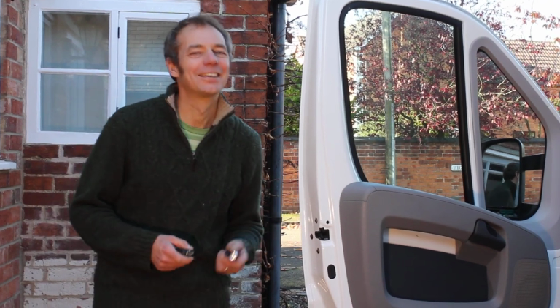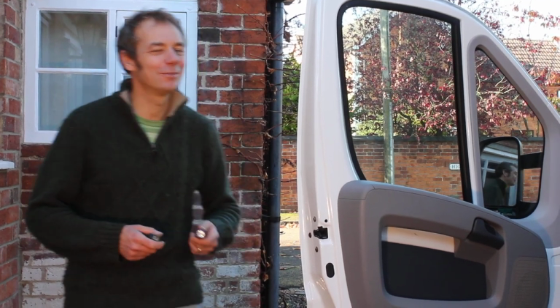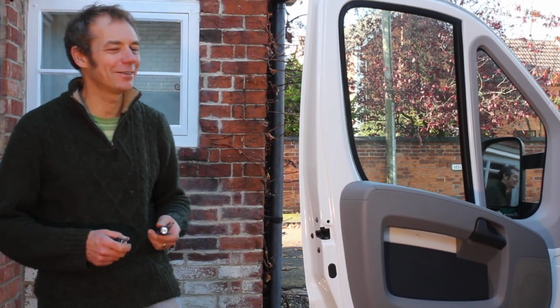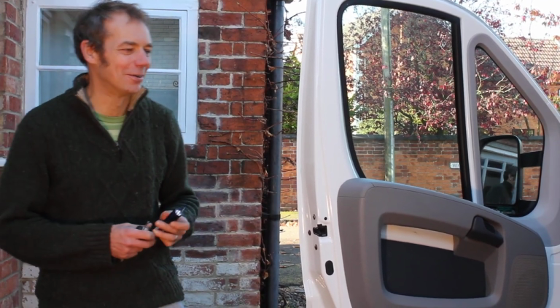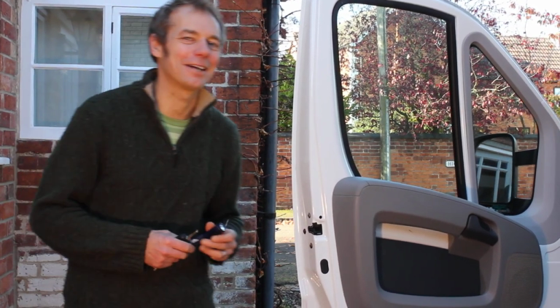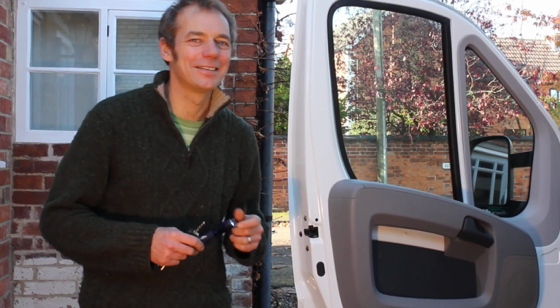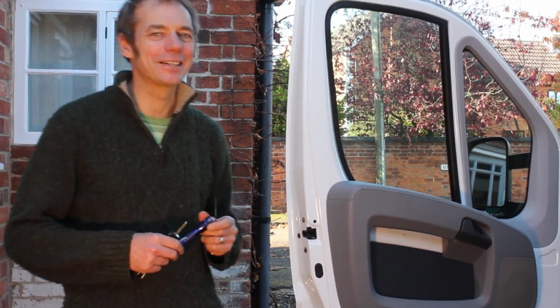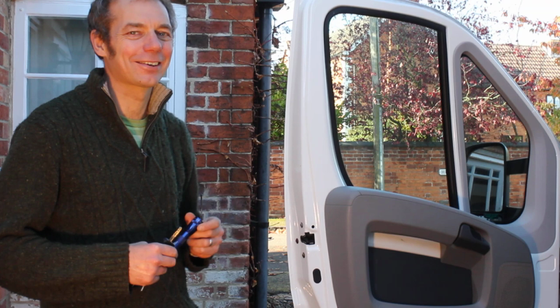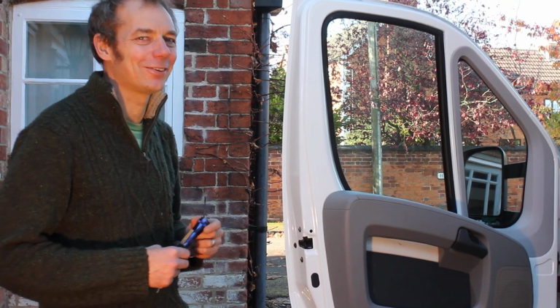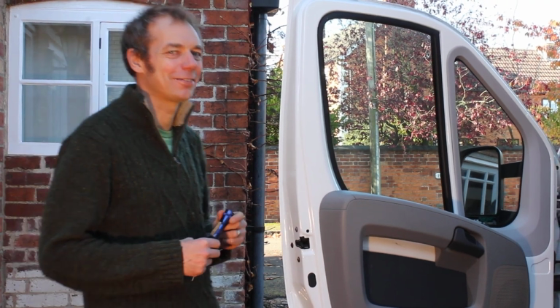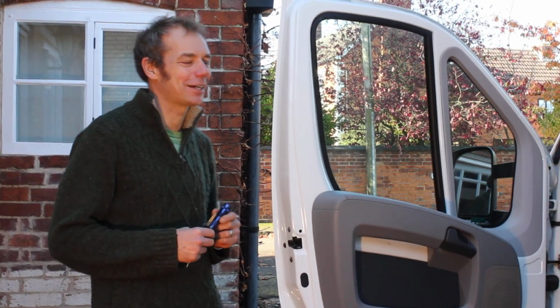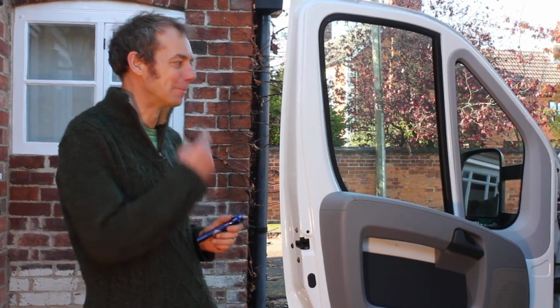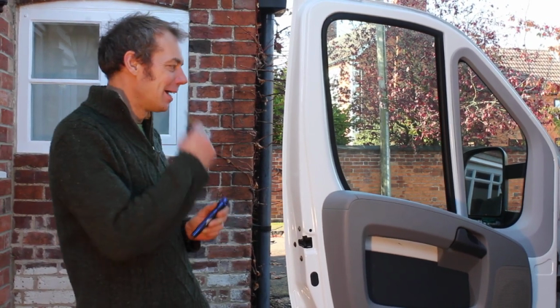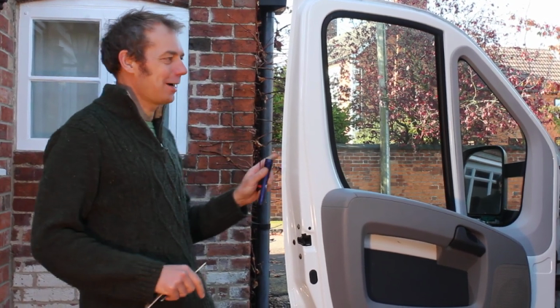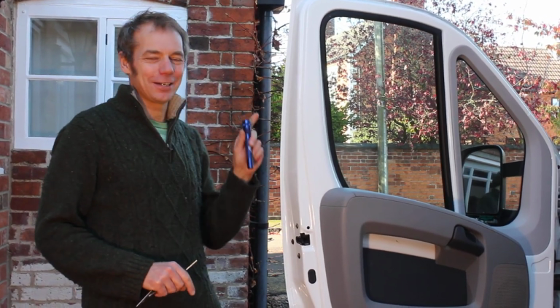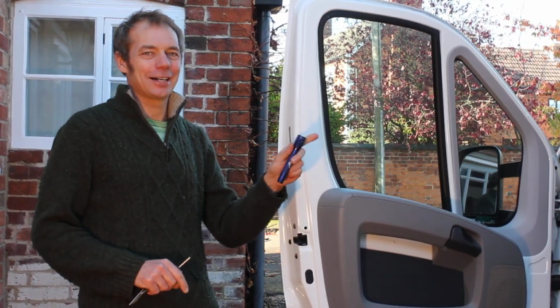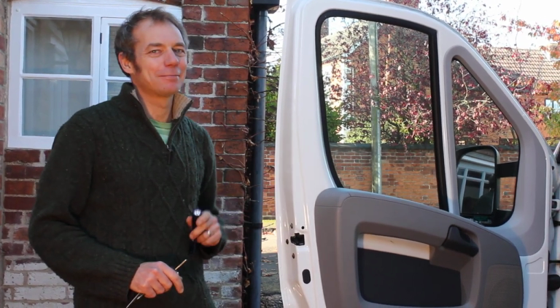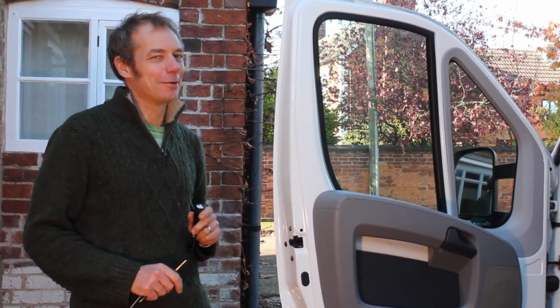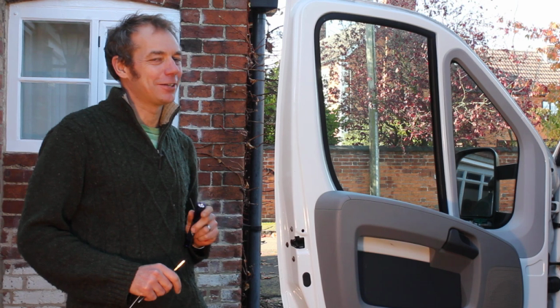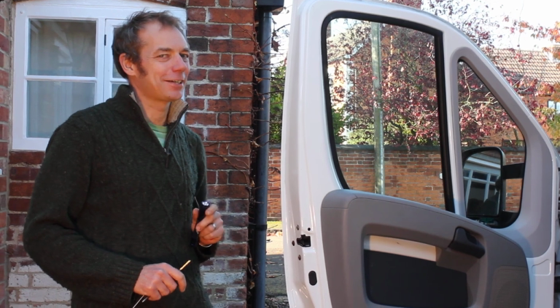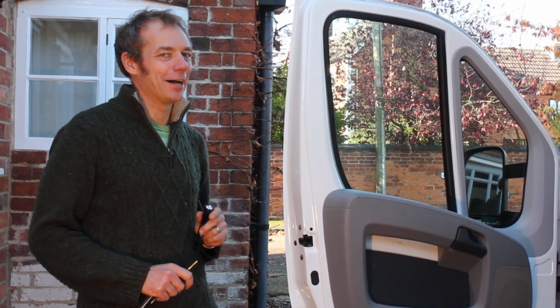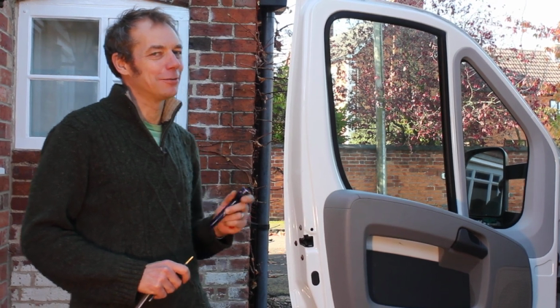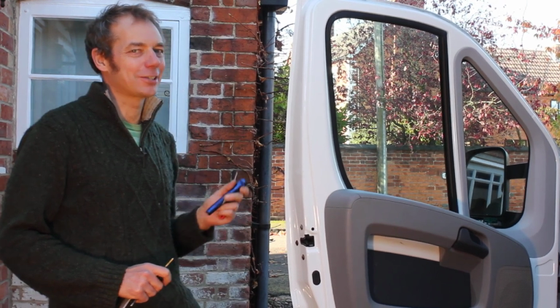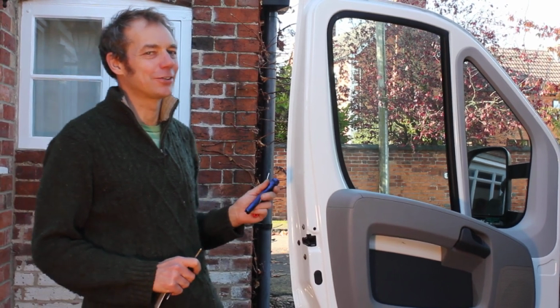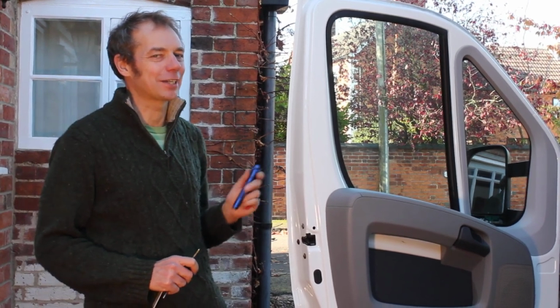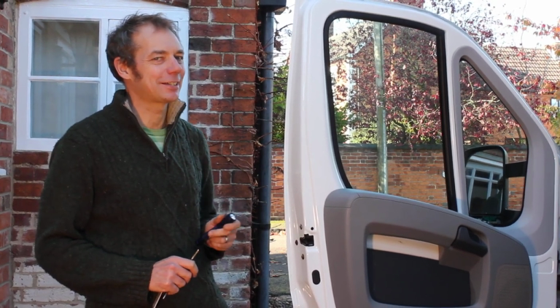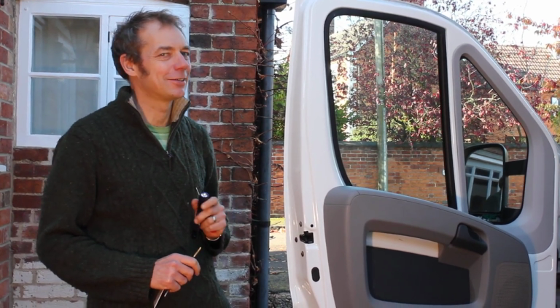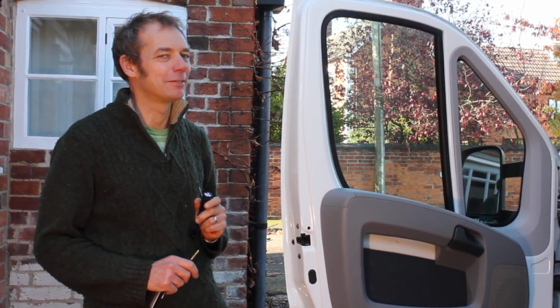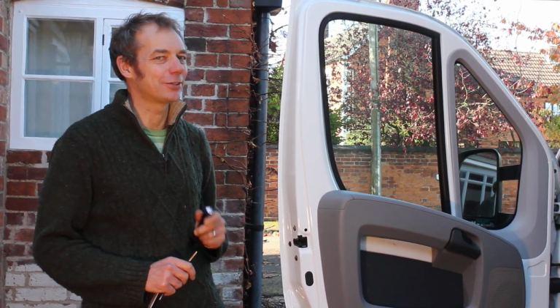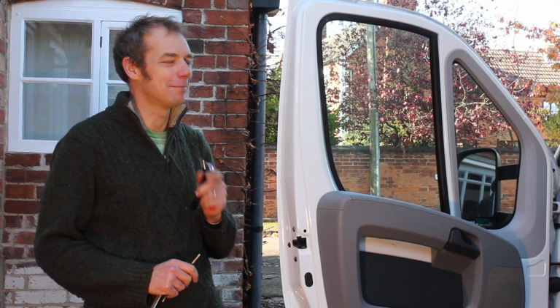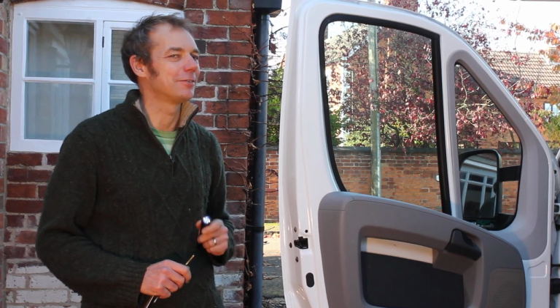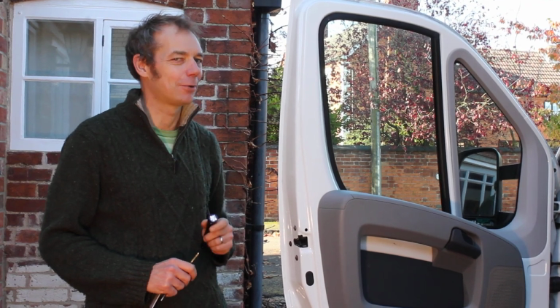Good morning YouTube! Today we are going to manually lock the doors on a Fiat Ducato. If you have a Fiat Ducato based motorhome or a Fiat Ducato van and you have tried to lock the doors after disconnecting or removing the battery, you may have found that you have a problem.